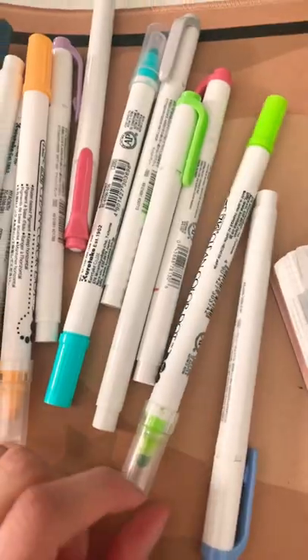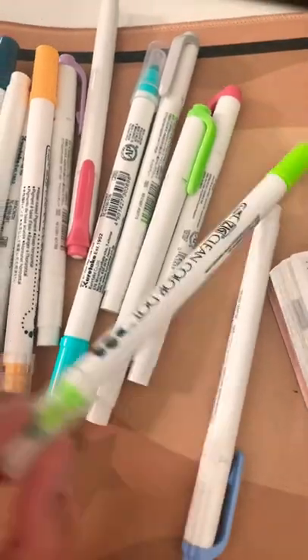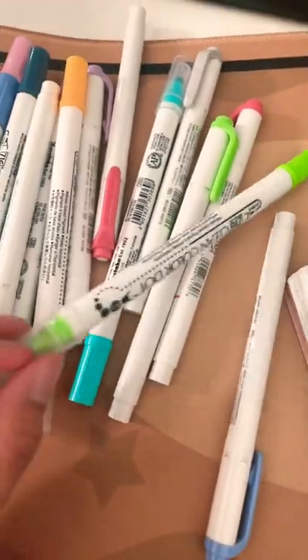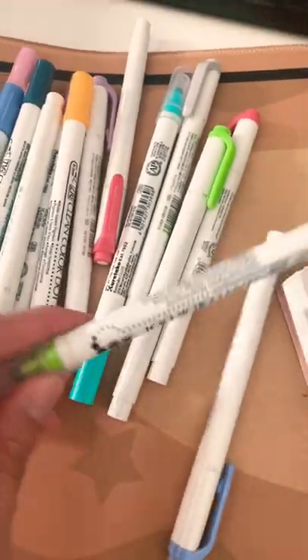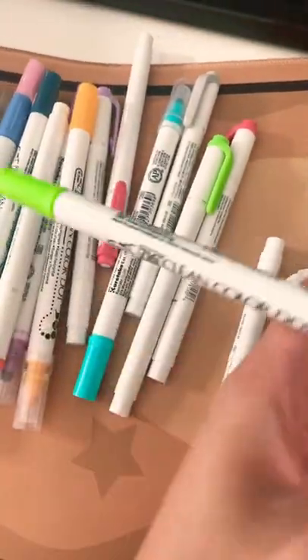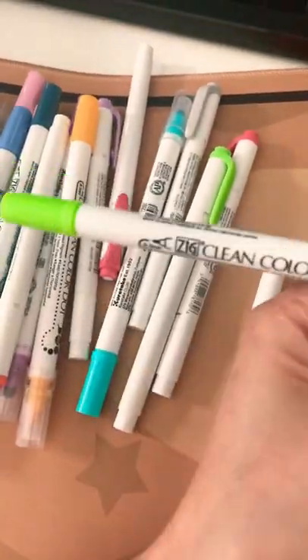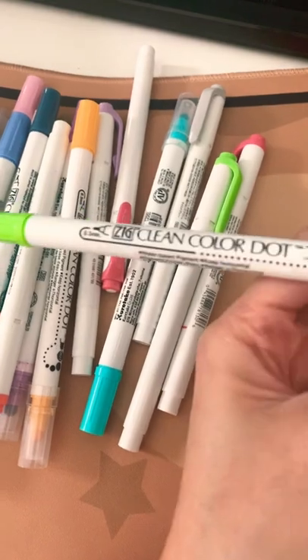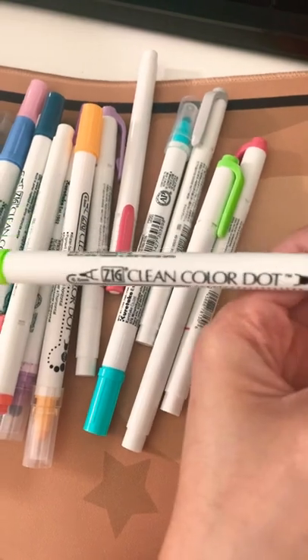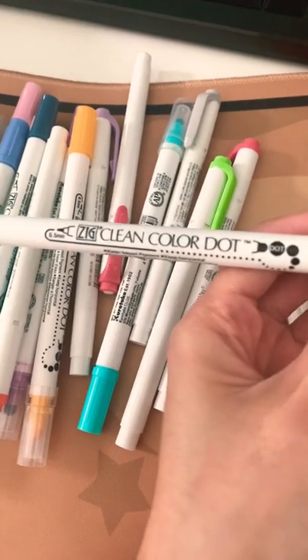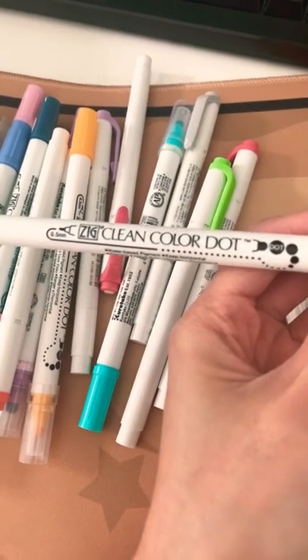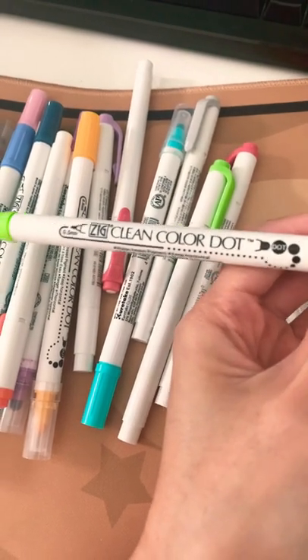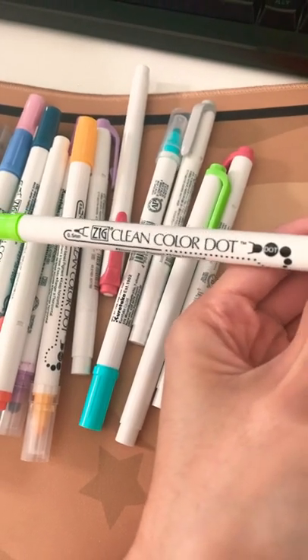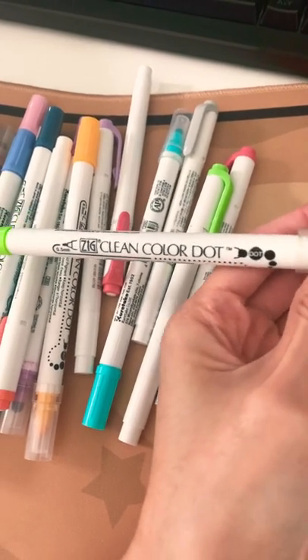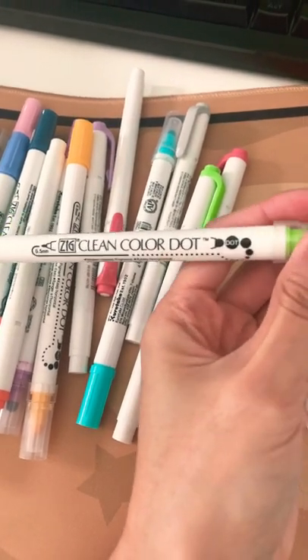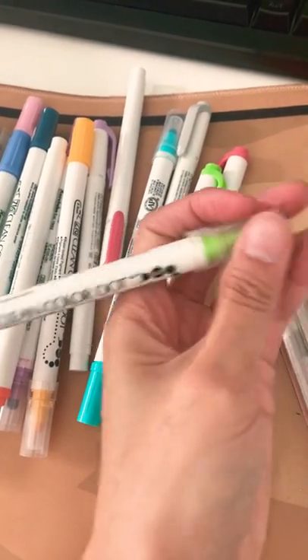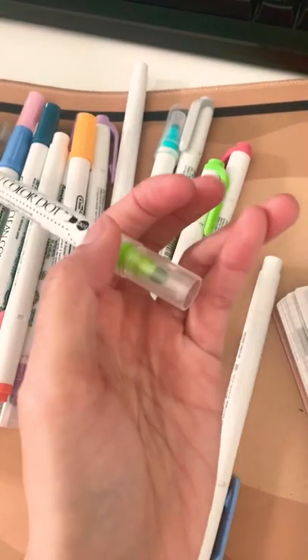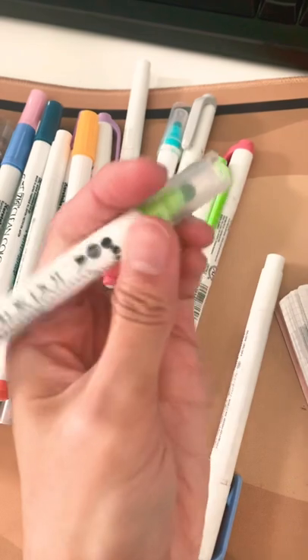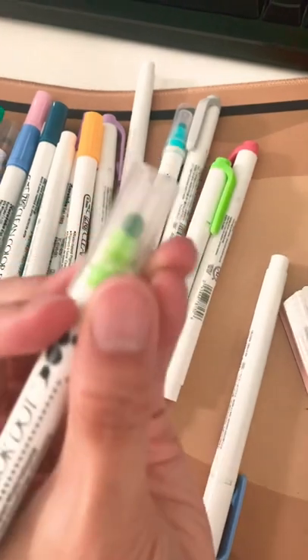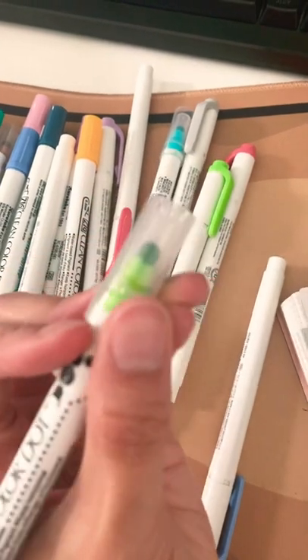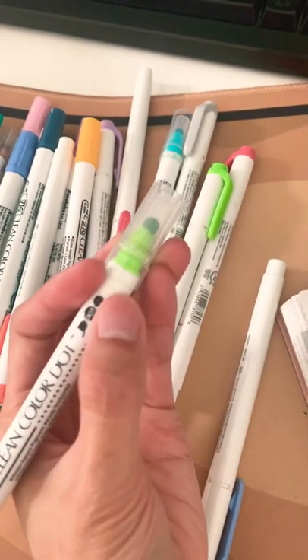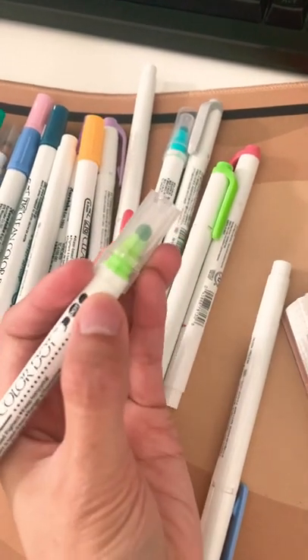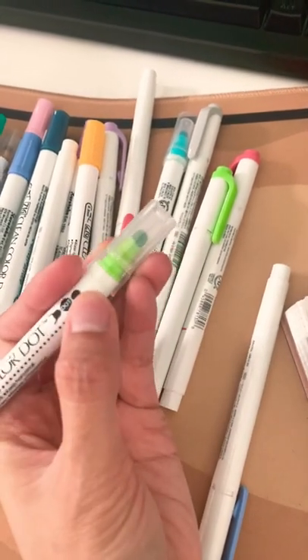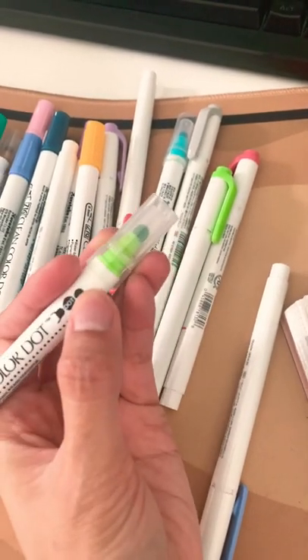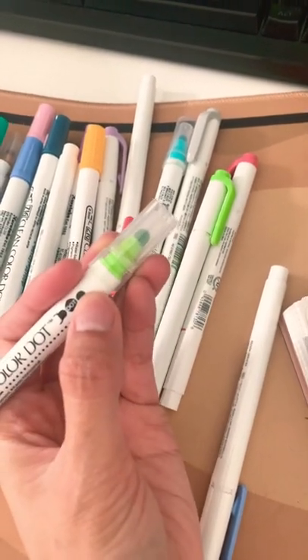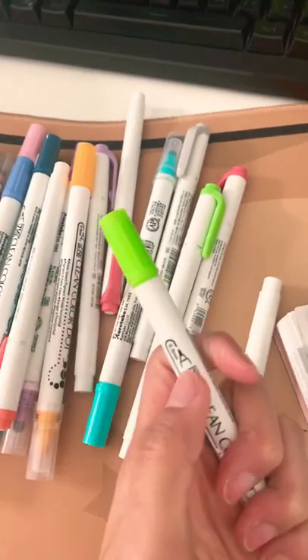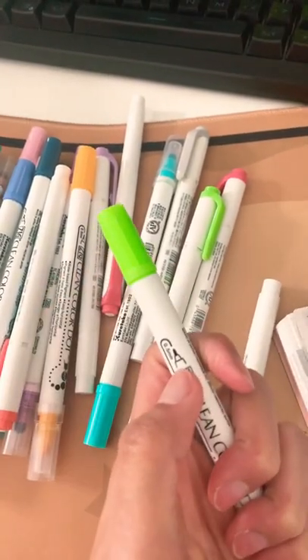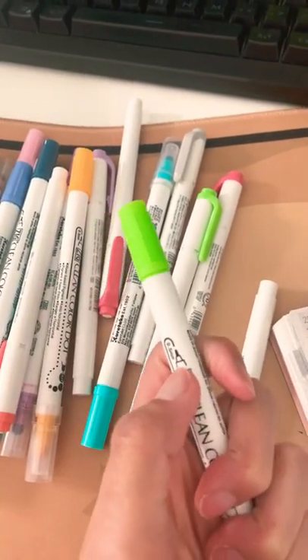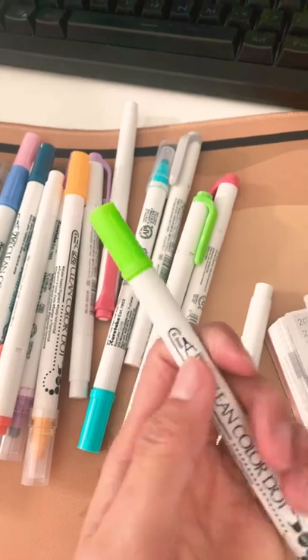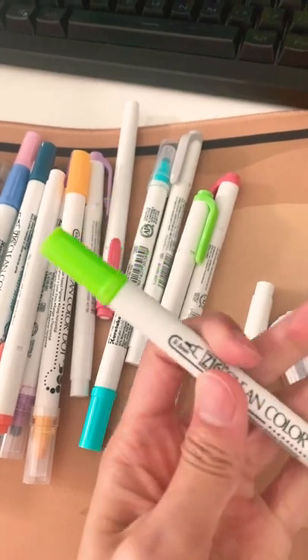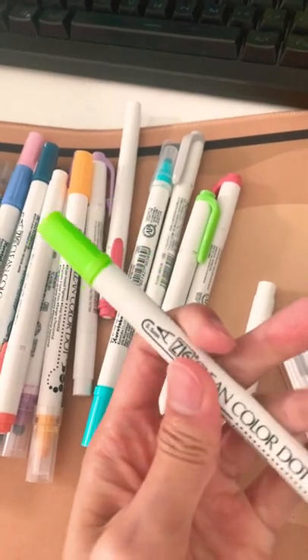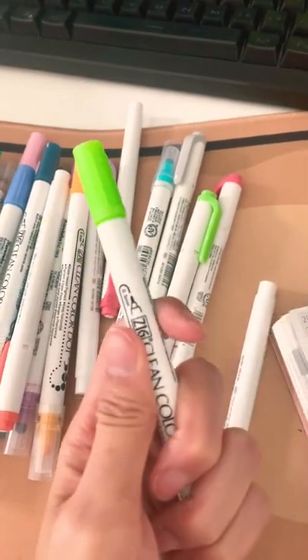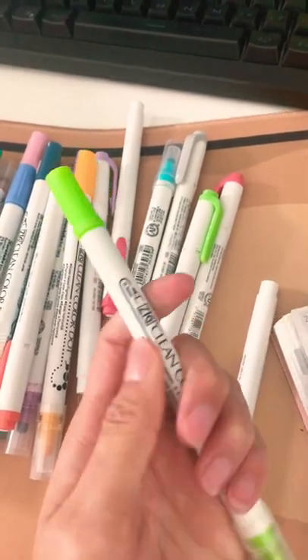The next one is this one I showed you a lot in my videos. It's called SIG Clean Color Dot, and it does have a rounded tip which you can create a dot with. That makes it good for writing in your planner or journals.